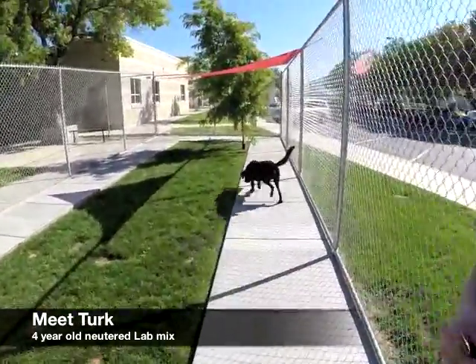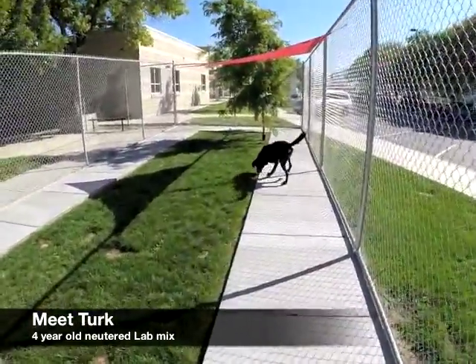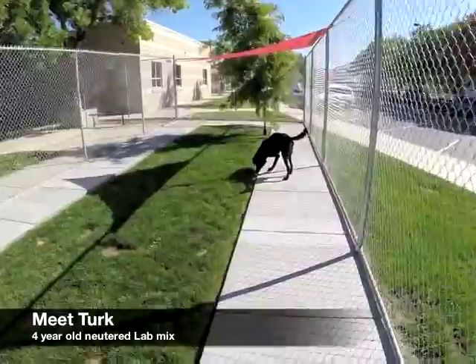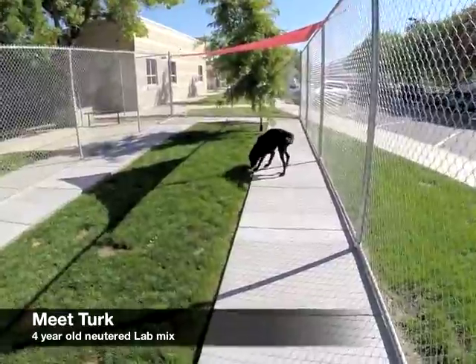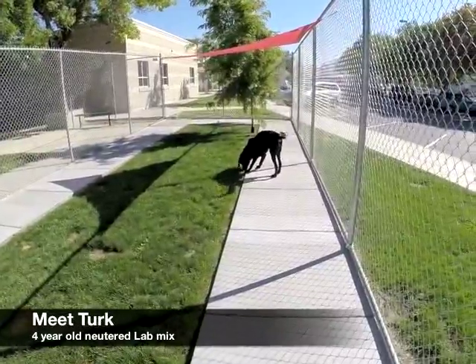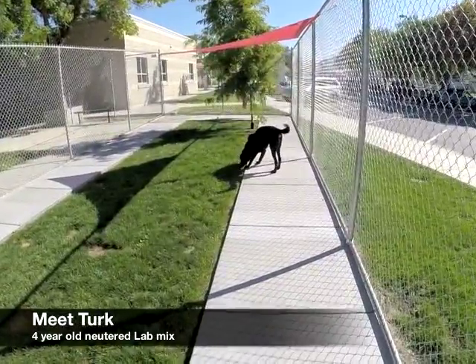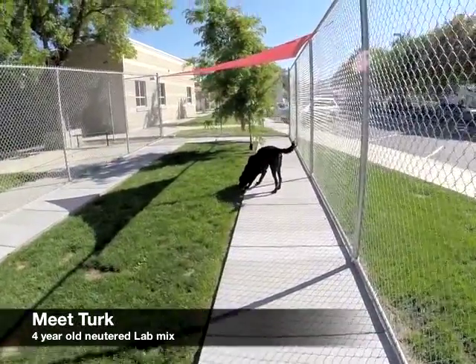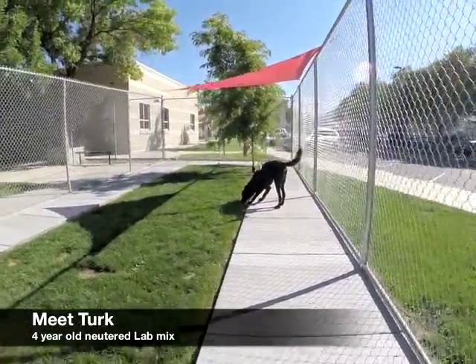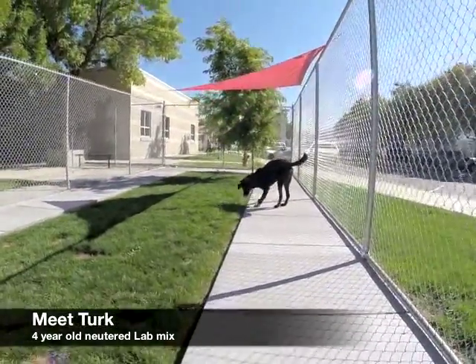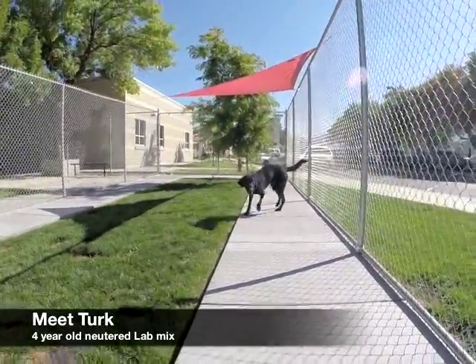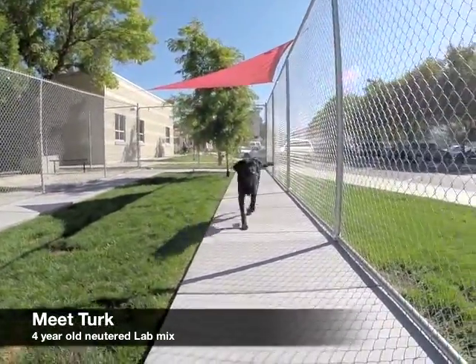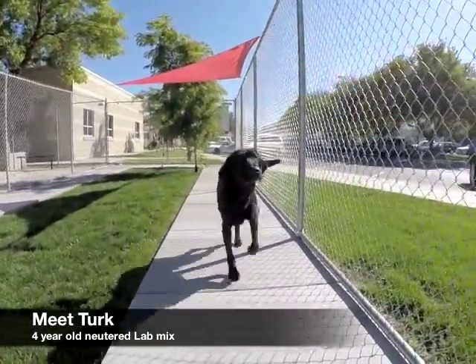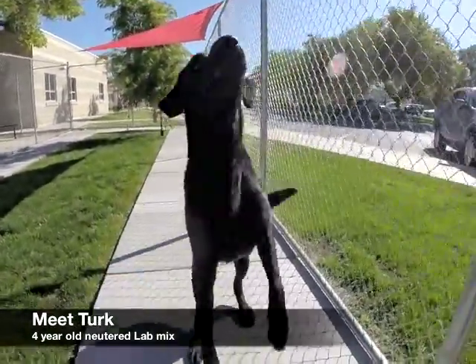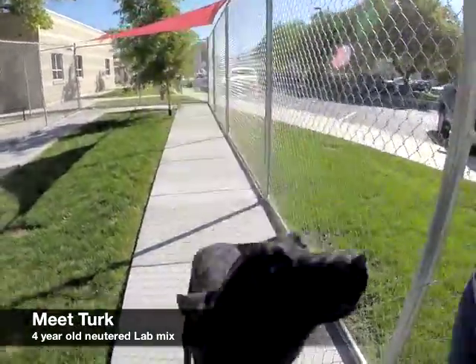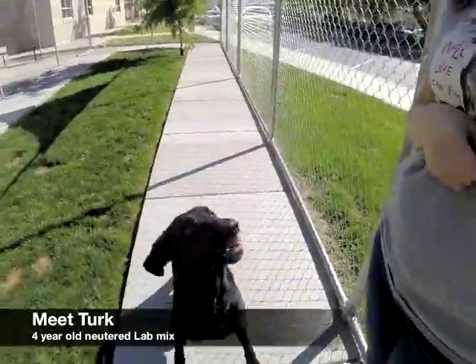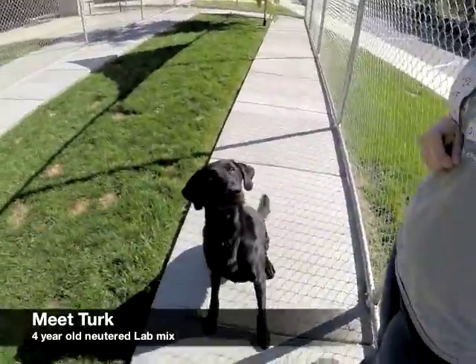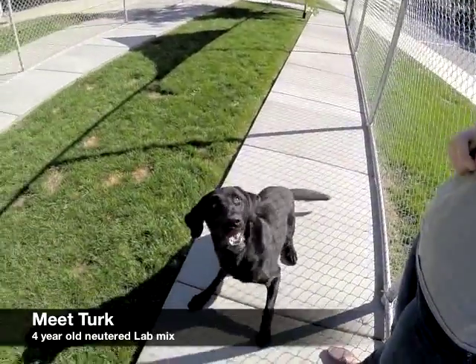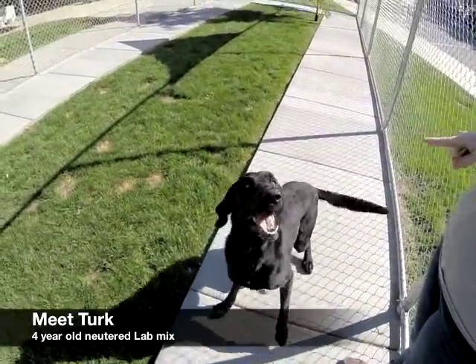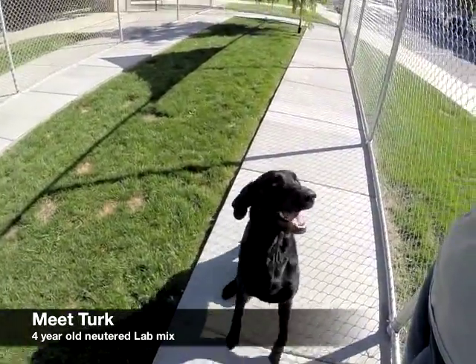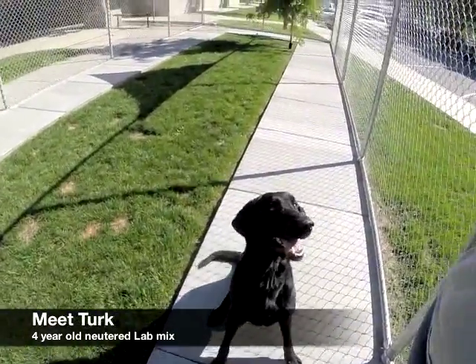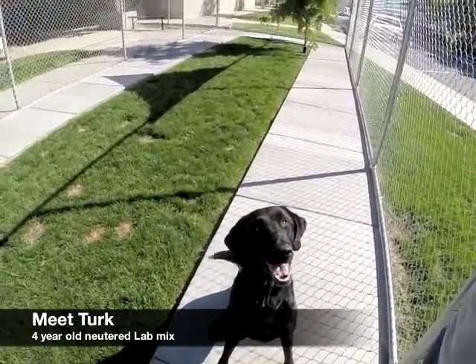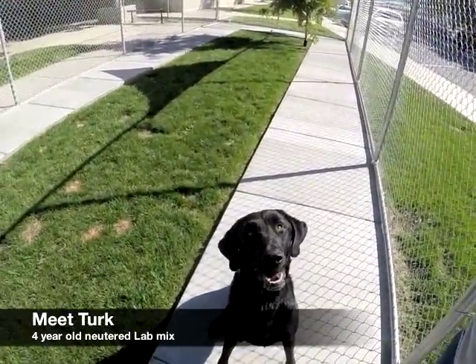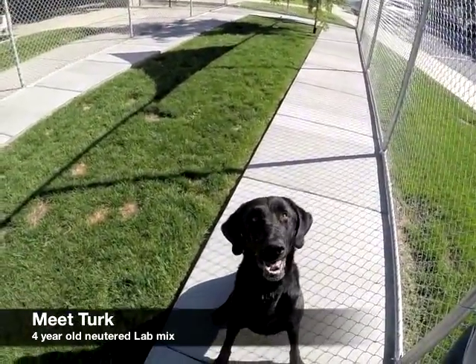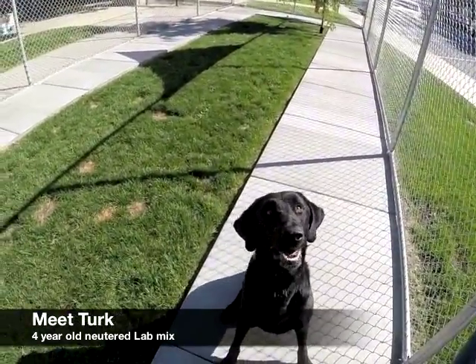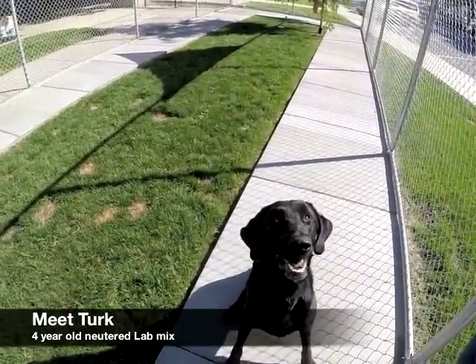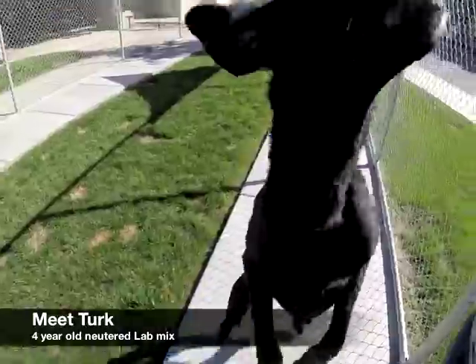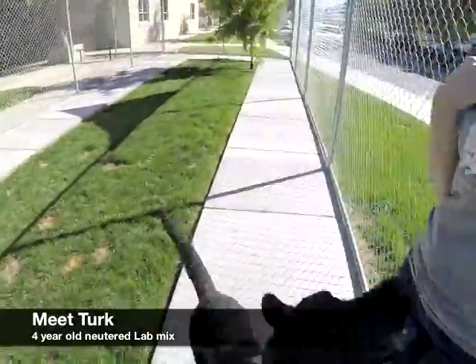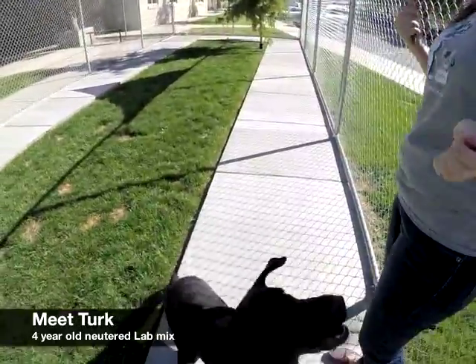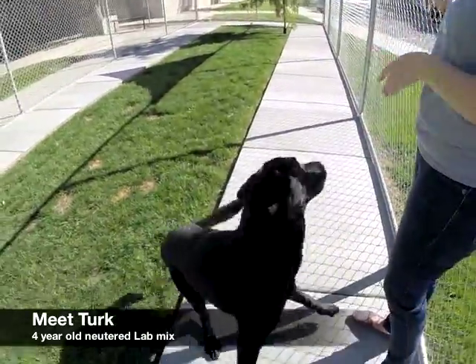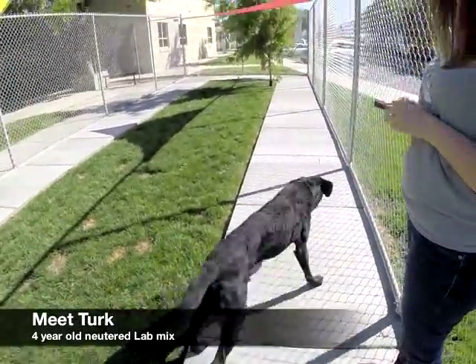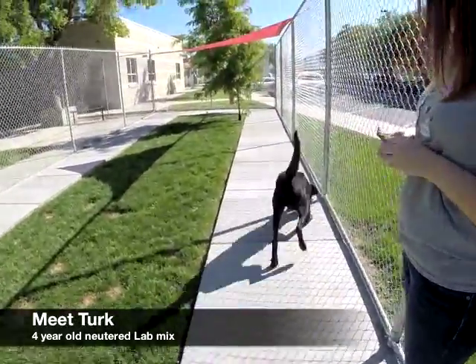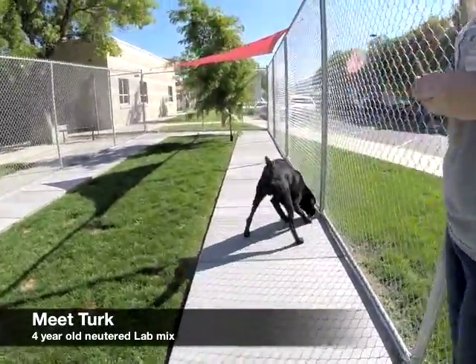This is Turk. Turk is a four-year-old neutered black lab. He was brought to the Humane Society as a transfer from another shelter, so we don't know much about his history. He's been great with dogs his size. He's very social, and he's also microchipped. If you want to meet Turk, come down to the Humane Society.